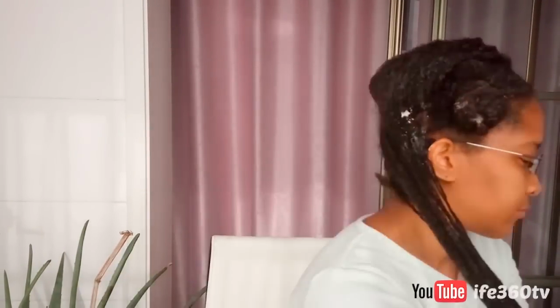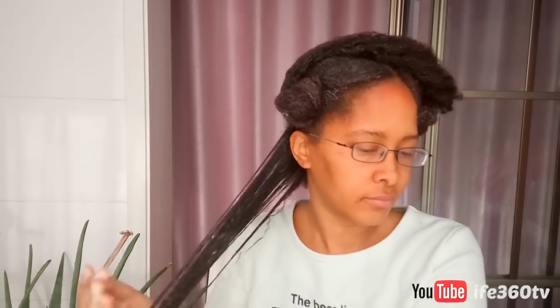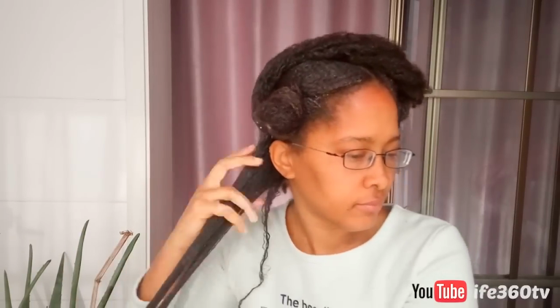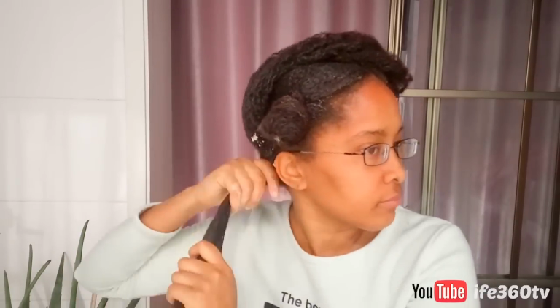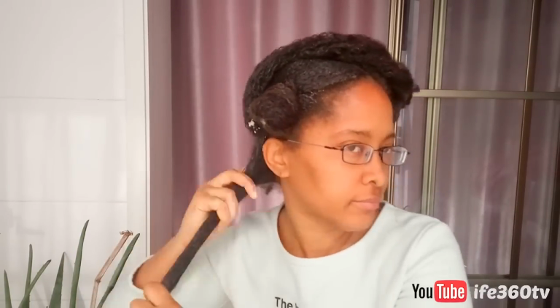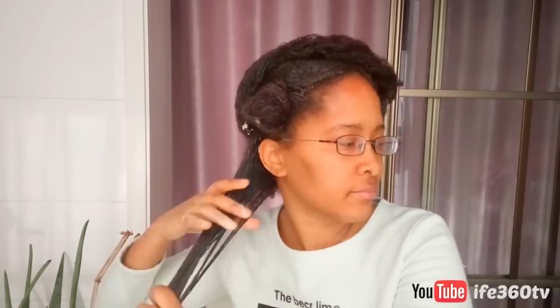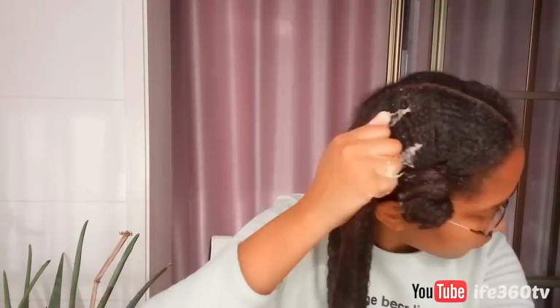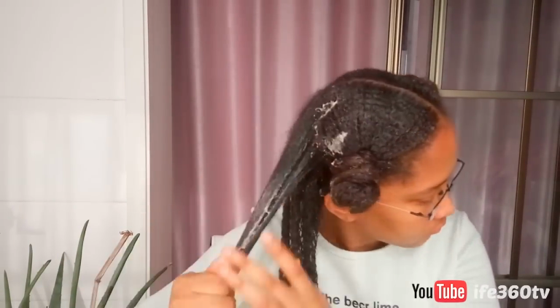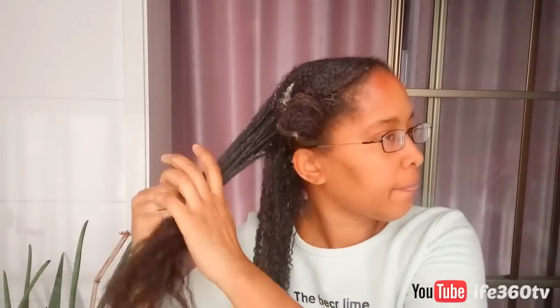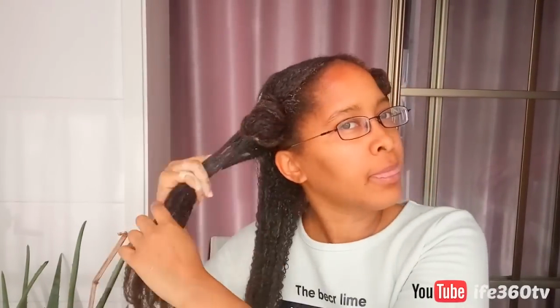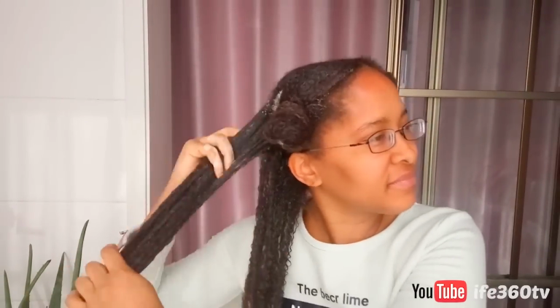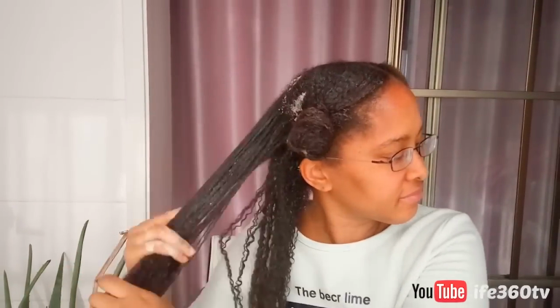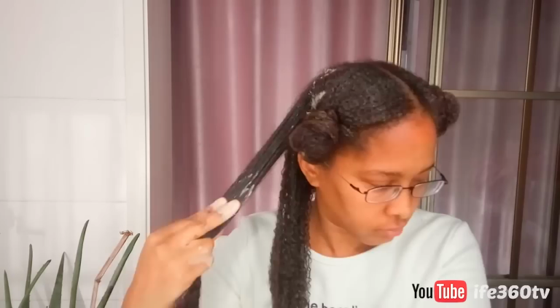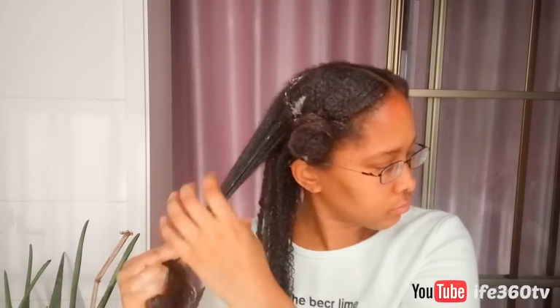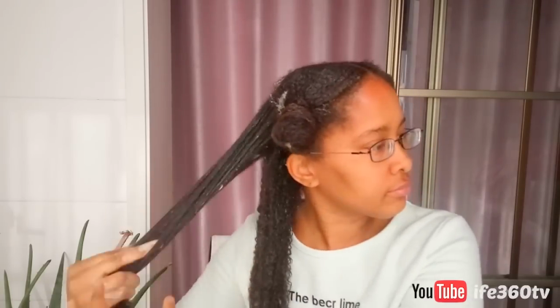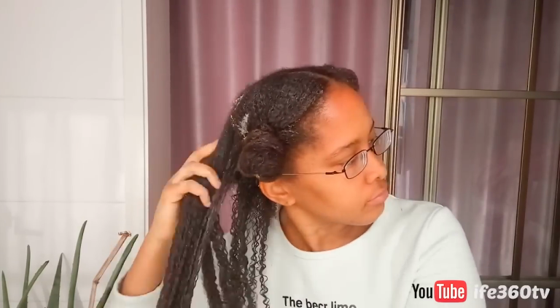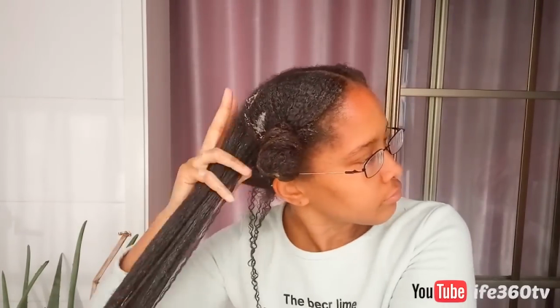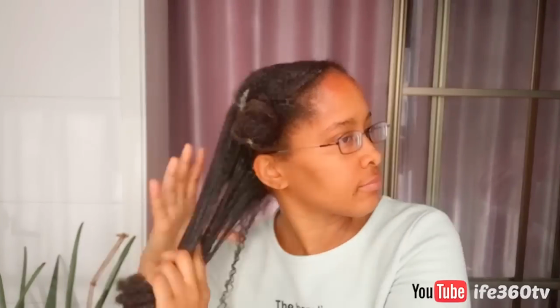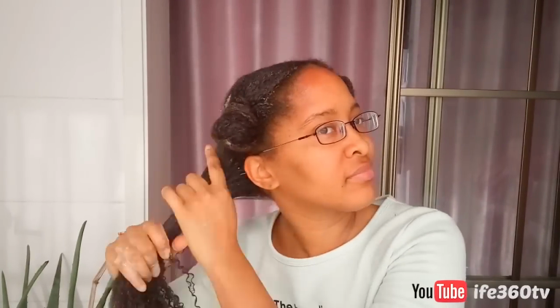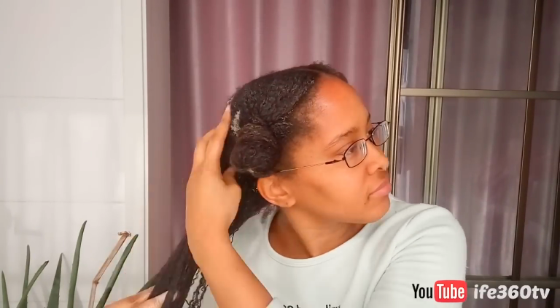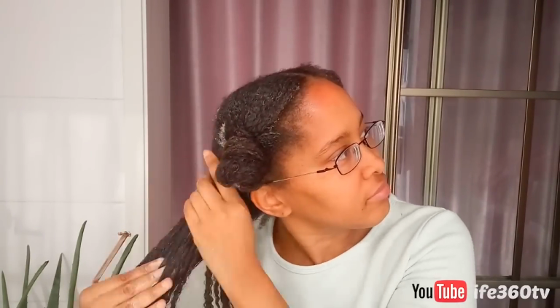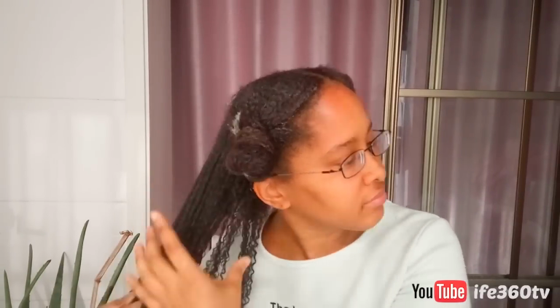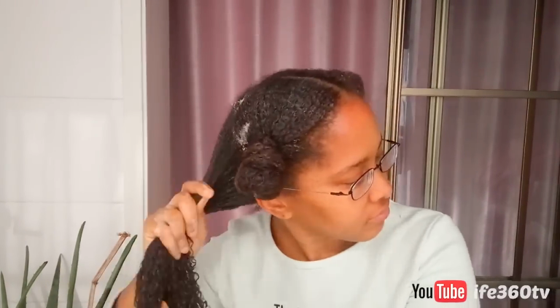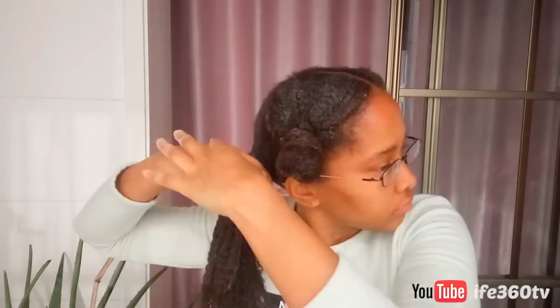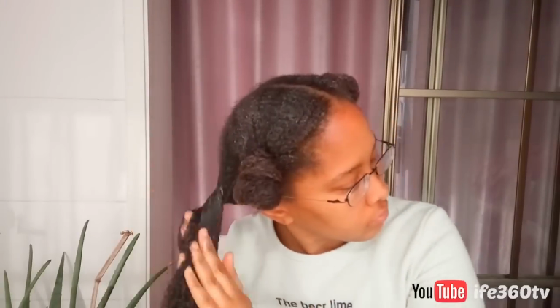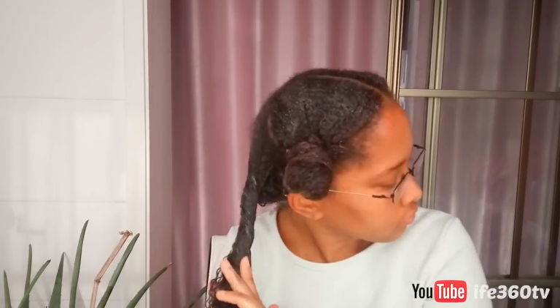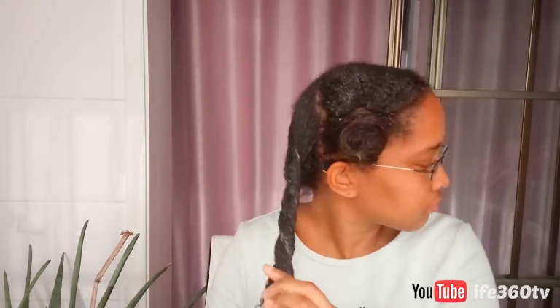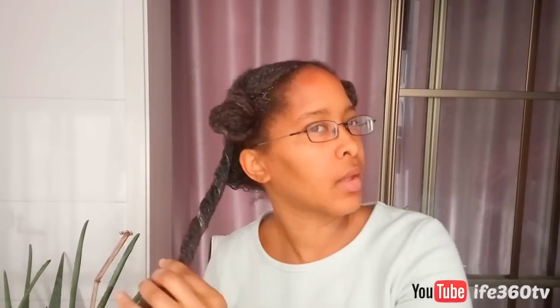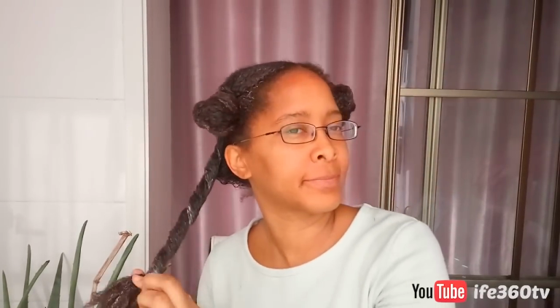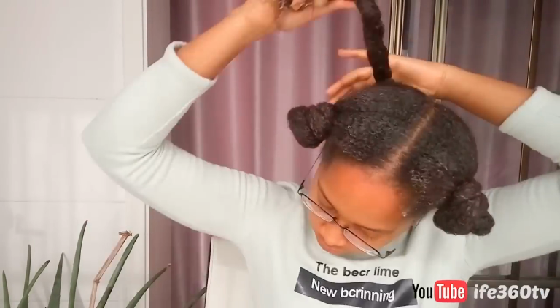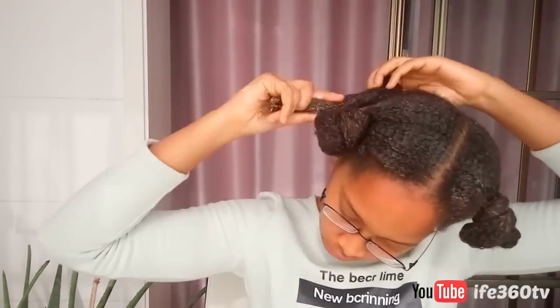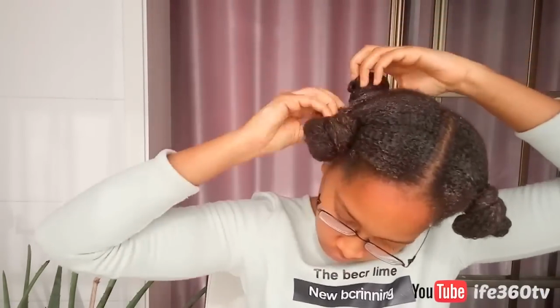Finally, olive oil helps to protect your hair from sun damage and from getting damaged. It helps with an itchy scalp and it restores moisture. Olive oil is rich in antioxidants and it helps to protect your hair from sun damage.